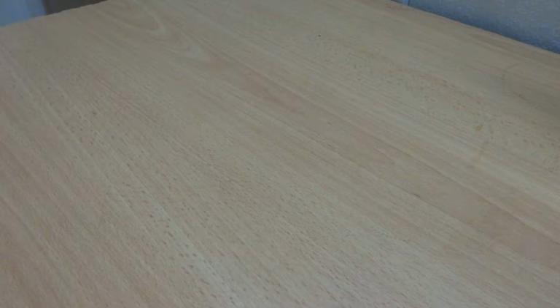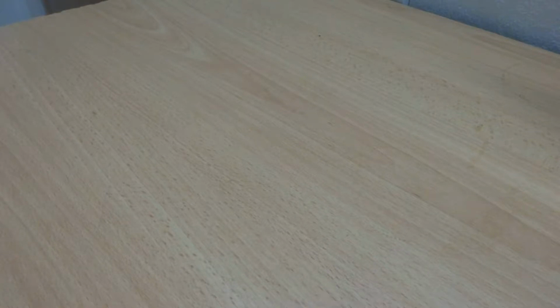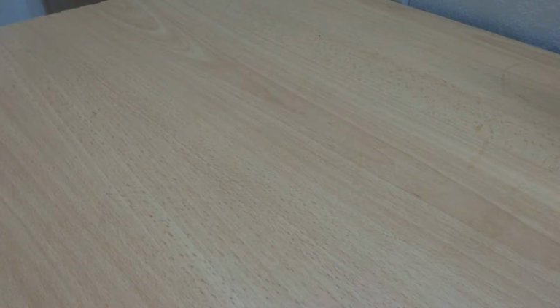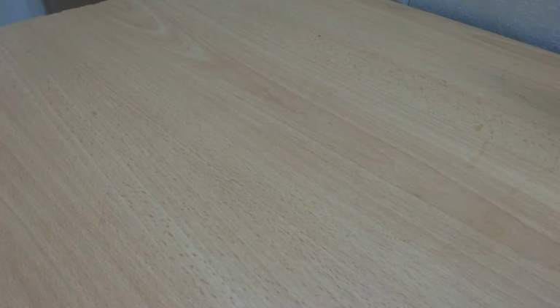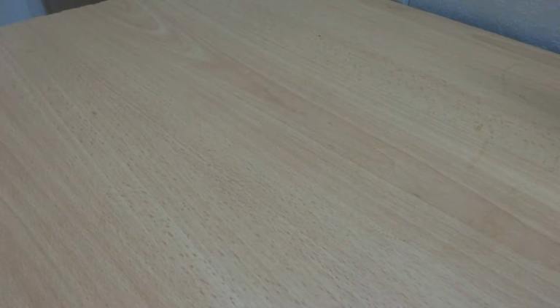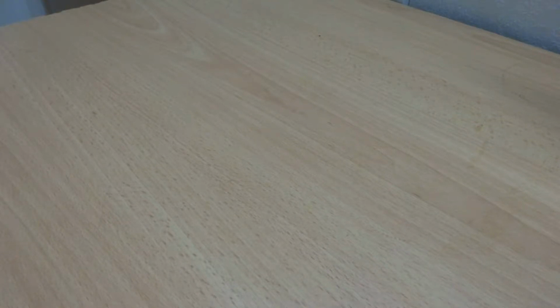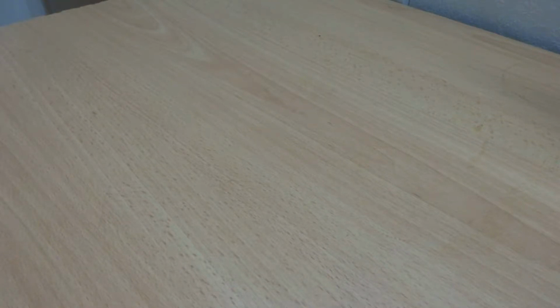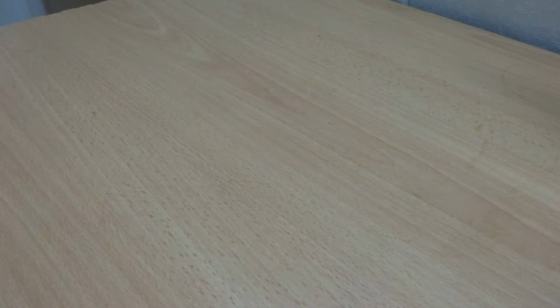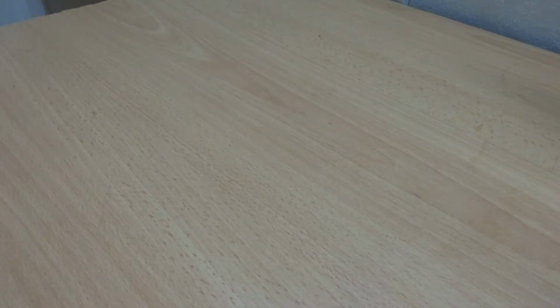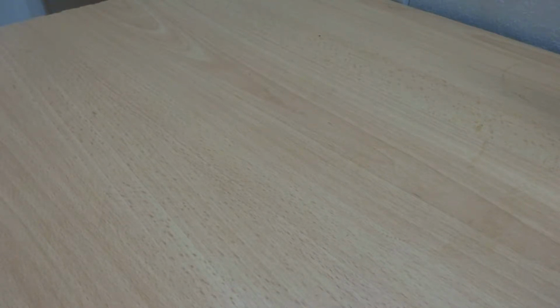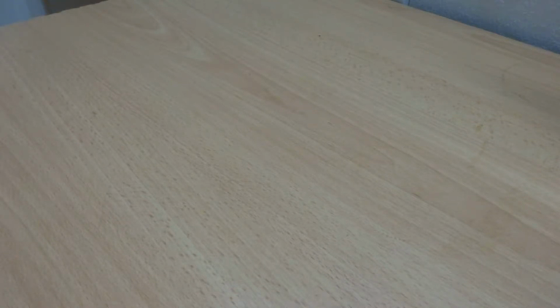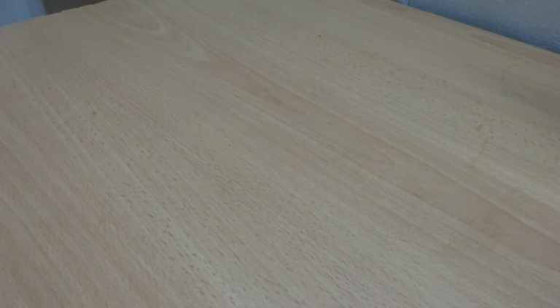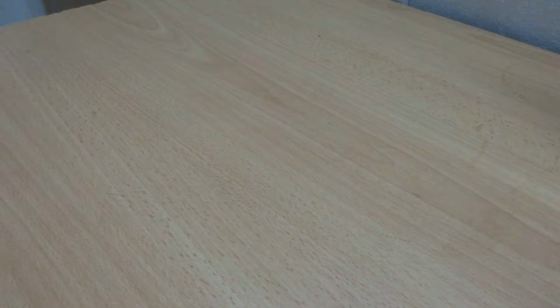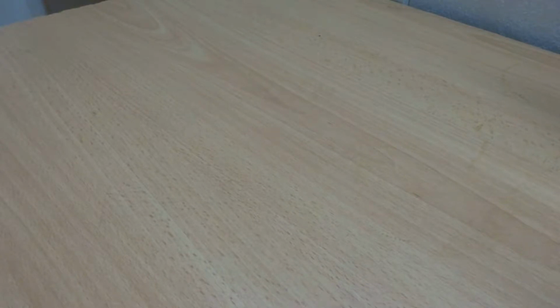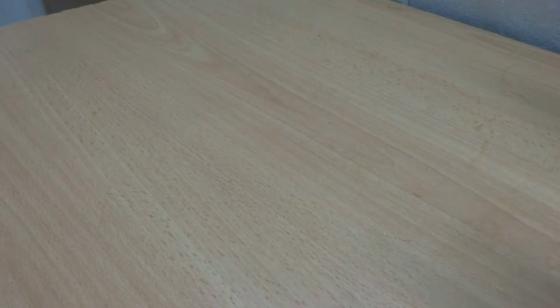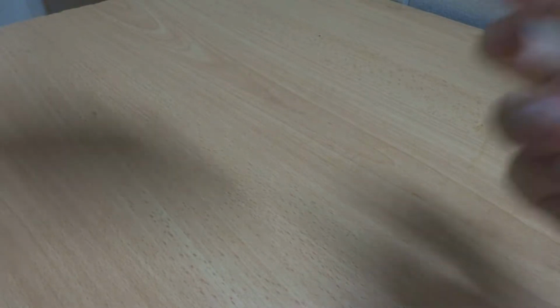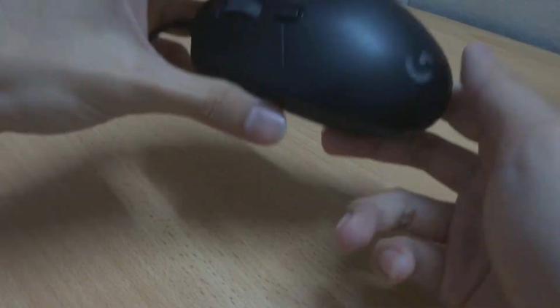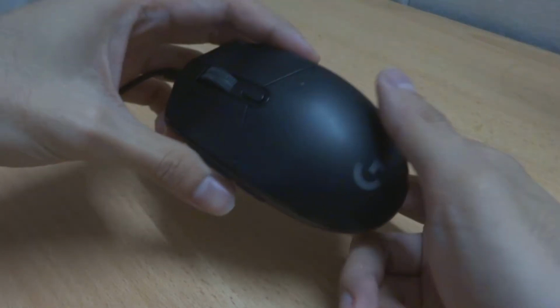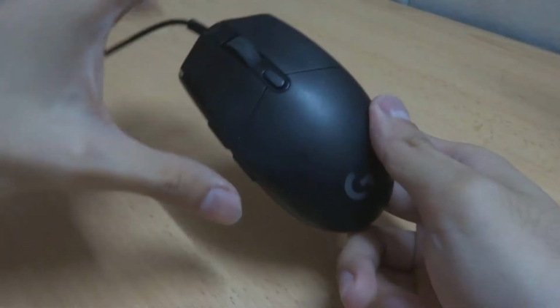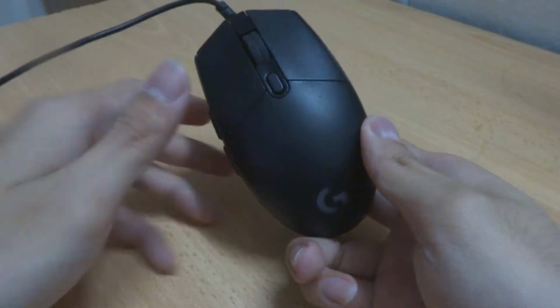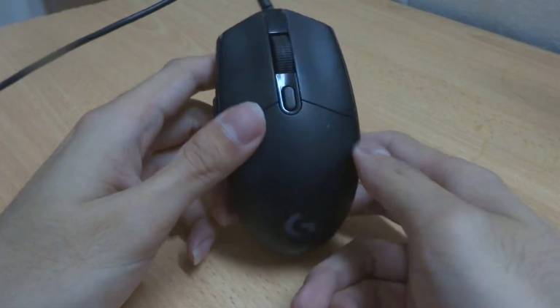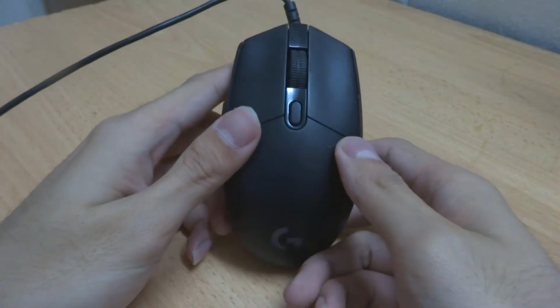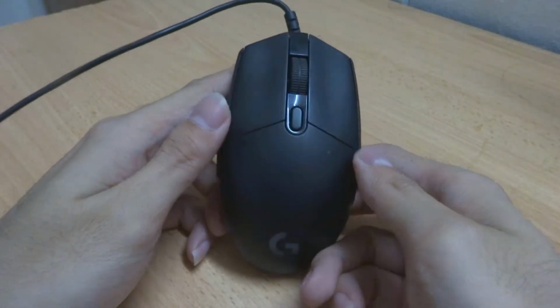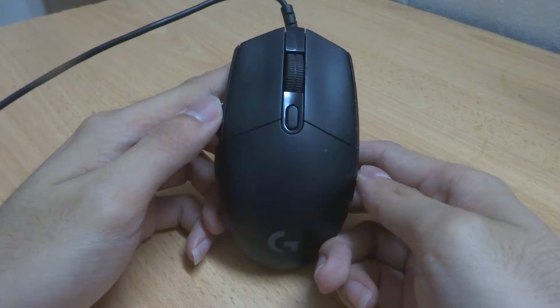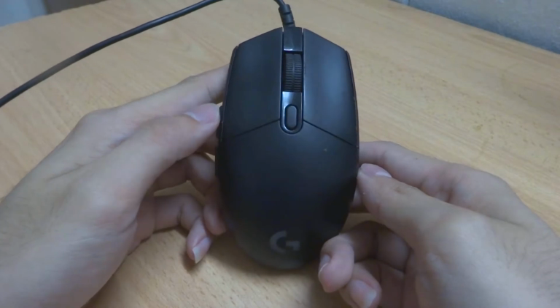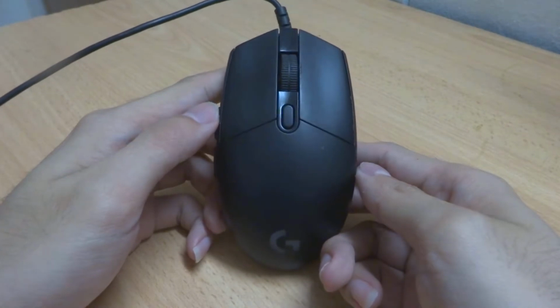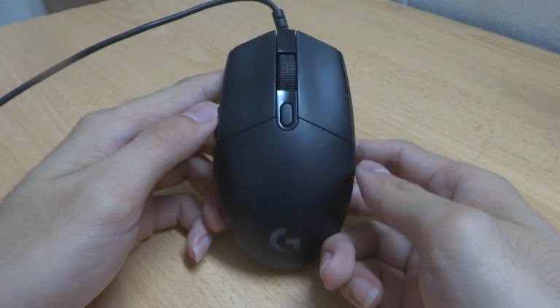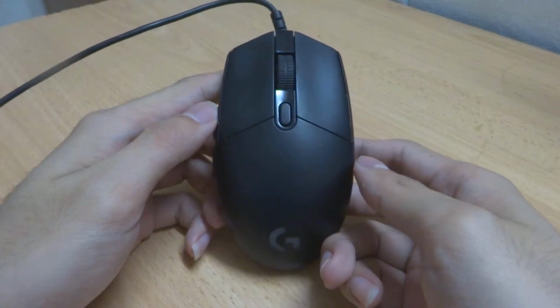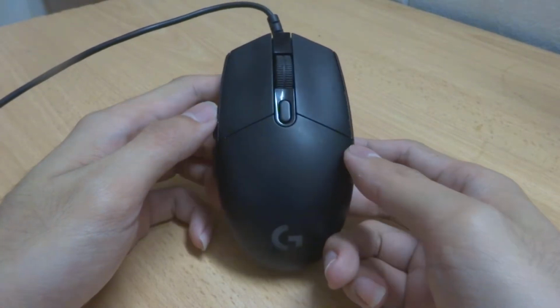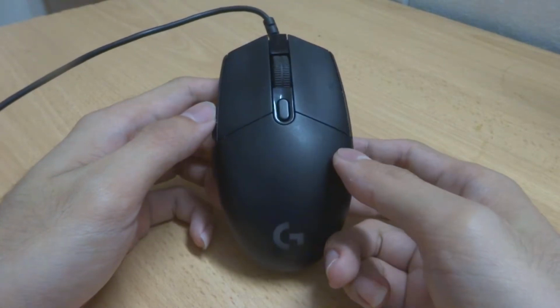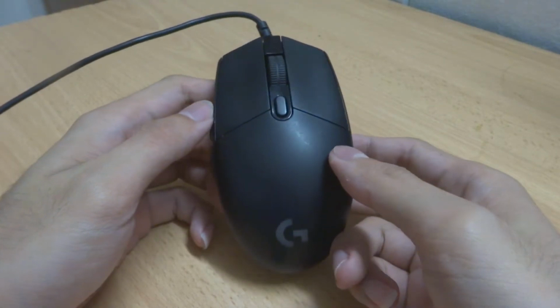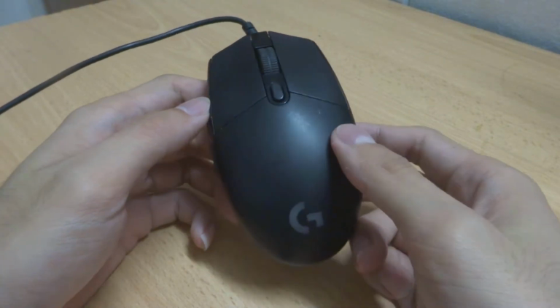Hey guys, welcome back to my channel, this is Penguin Tech. Today I'm going to bring you a short review on this mouse, which is the budget mouse by Logitech — the Logitech G102 Prodigy gaming mouse.